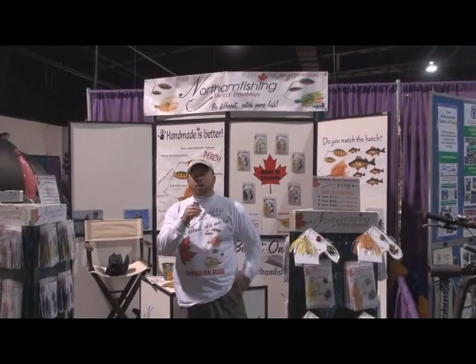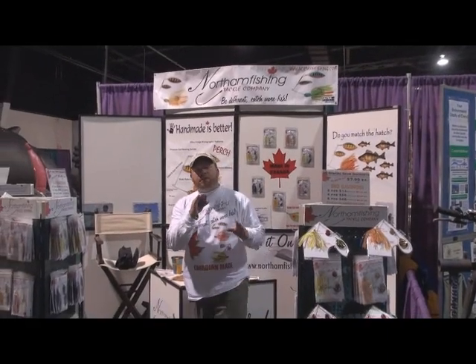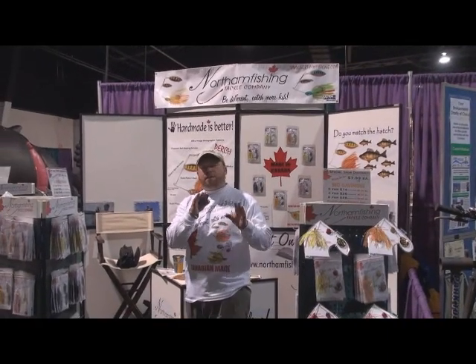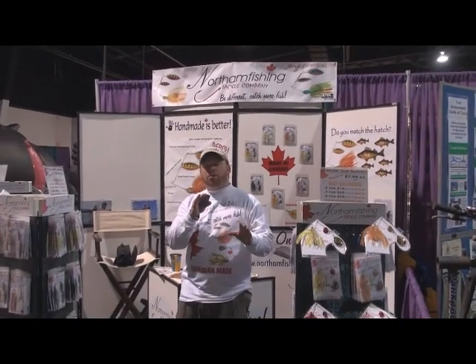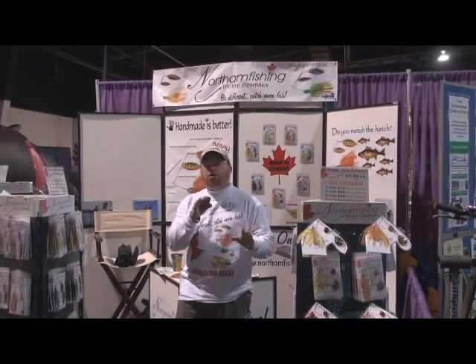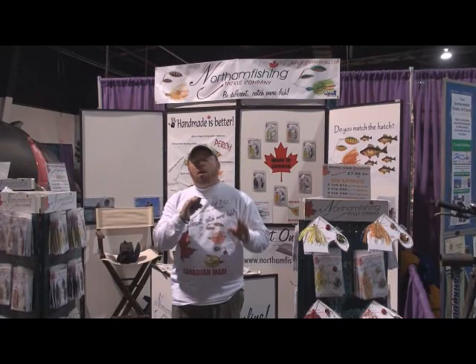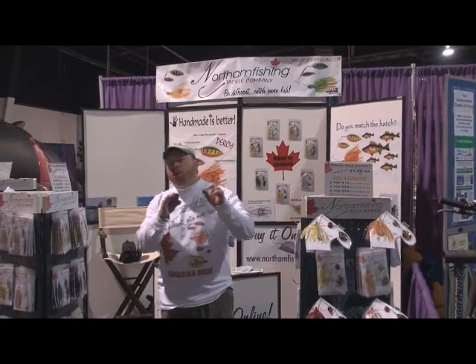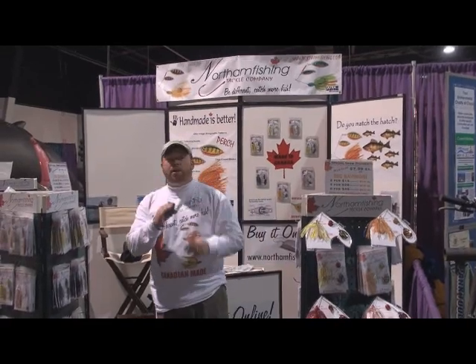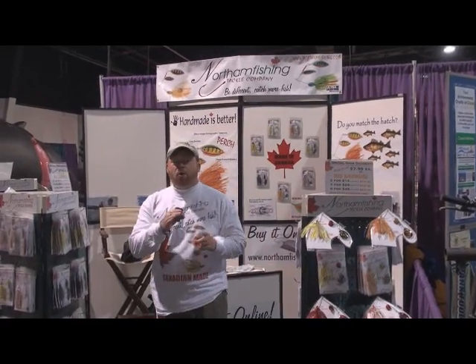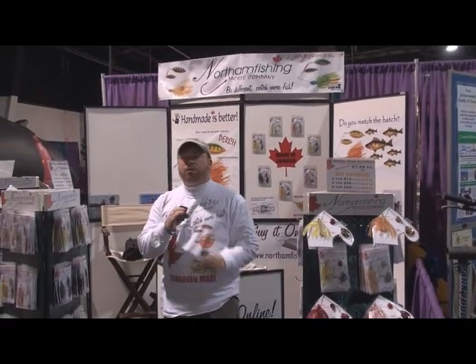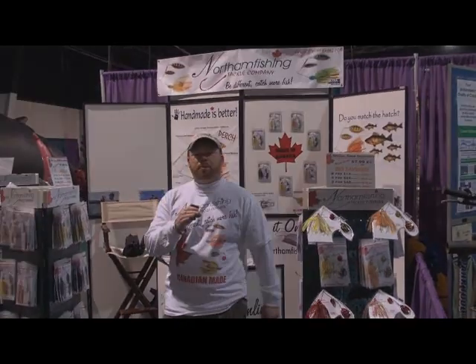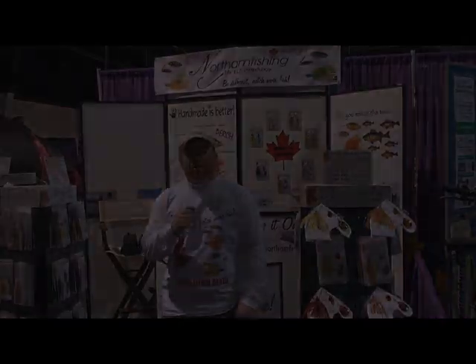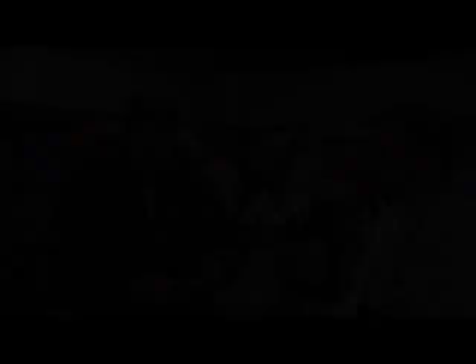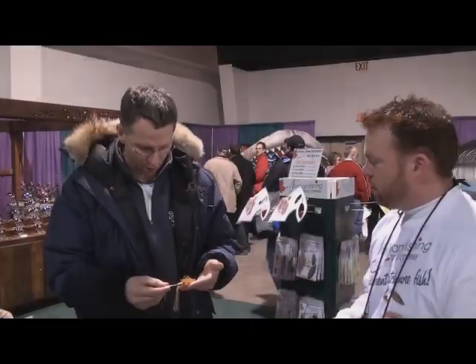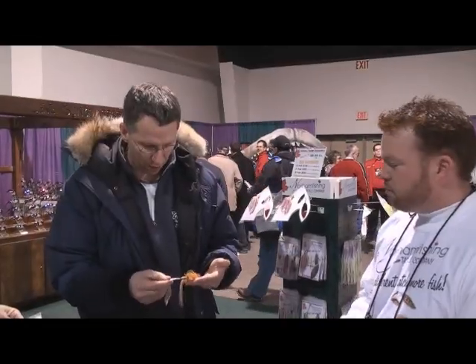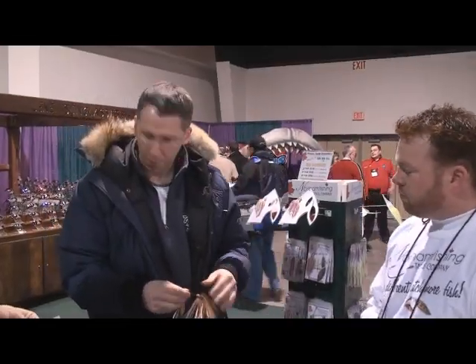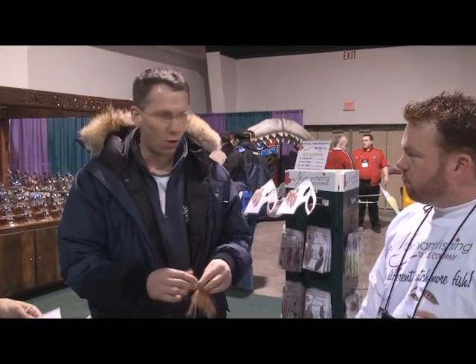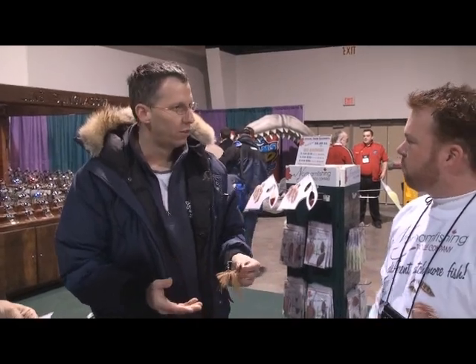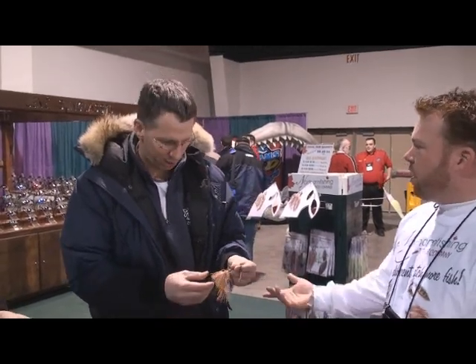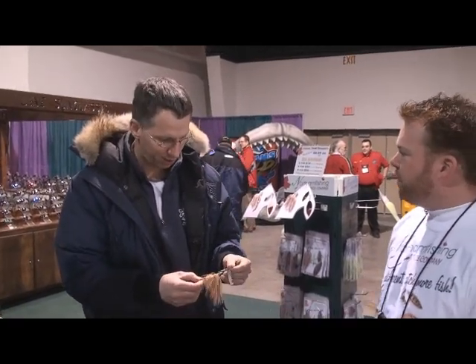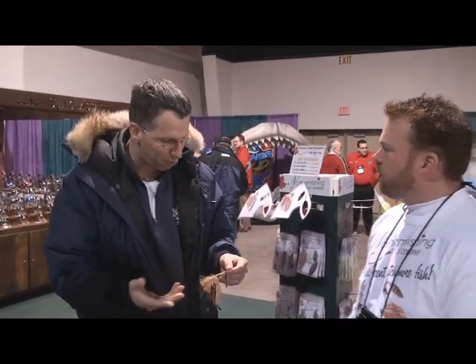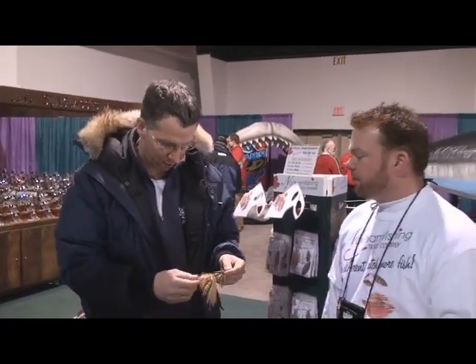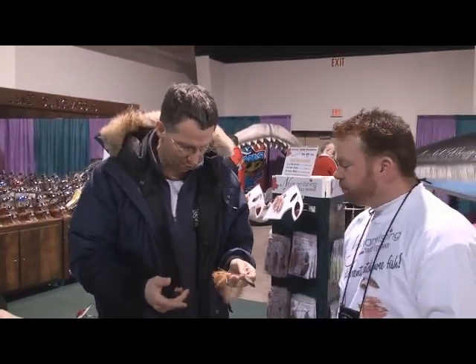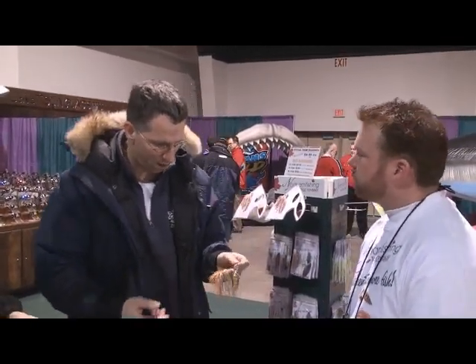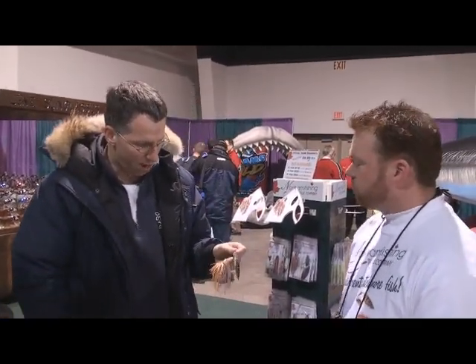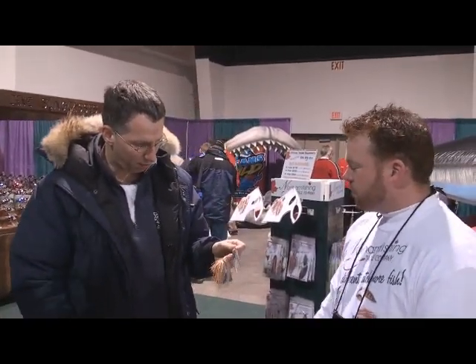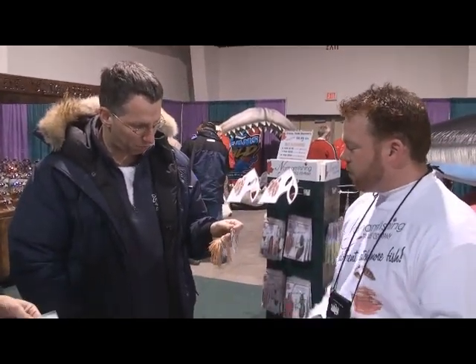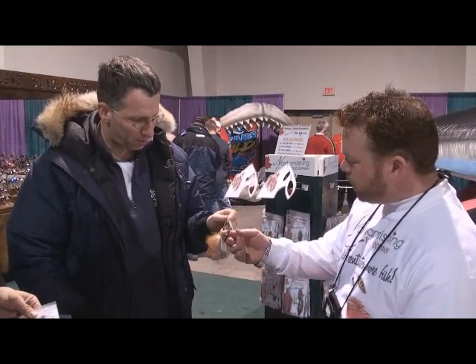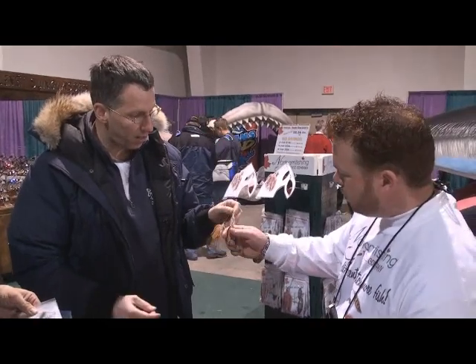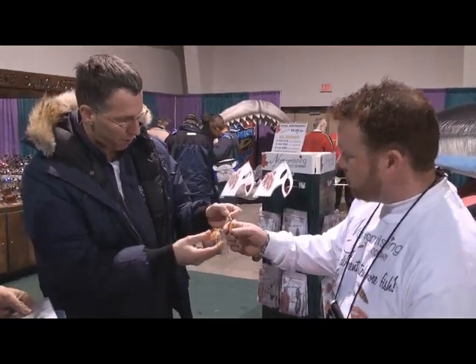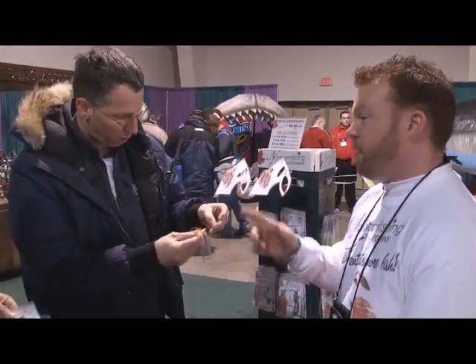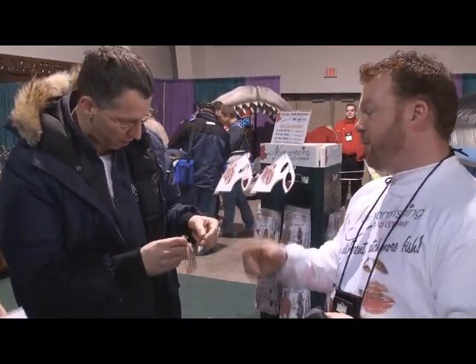We're here at the 2009 Fishing and Boat Show in Toronto, and we want to know what you think about the Northam fishing brand of spinnerbaits. You know how you have a comfort bait — a confidence lure you go to? Absolutely, this is it right here. The perch pattern — that's the one.